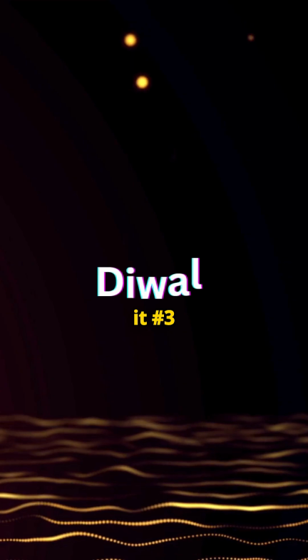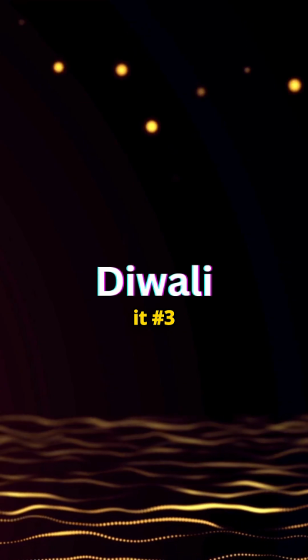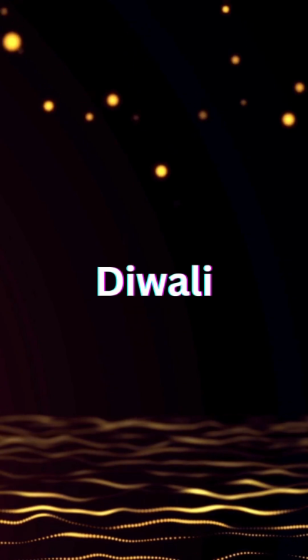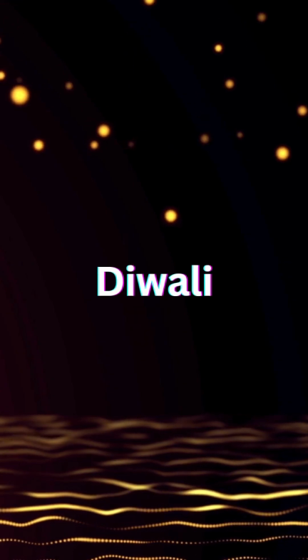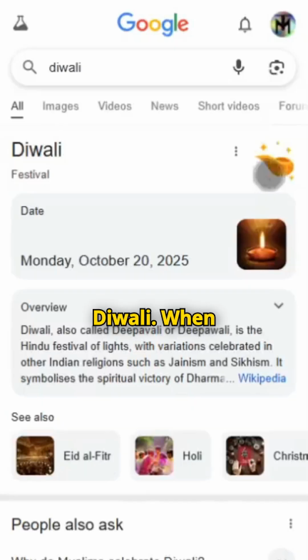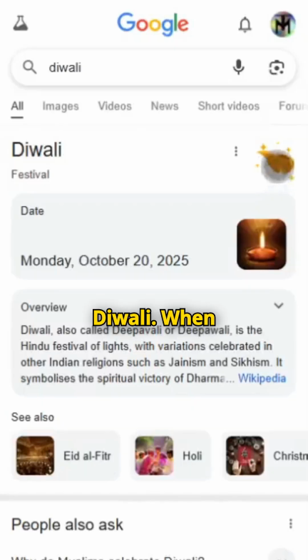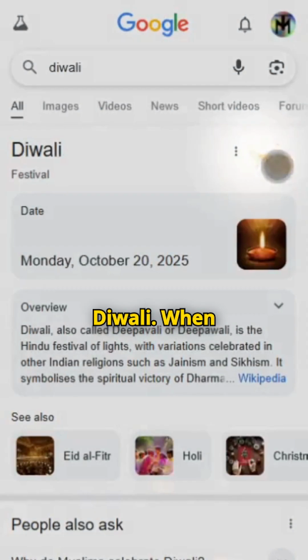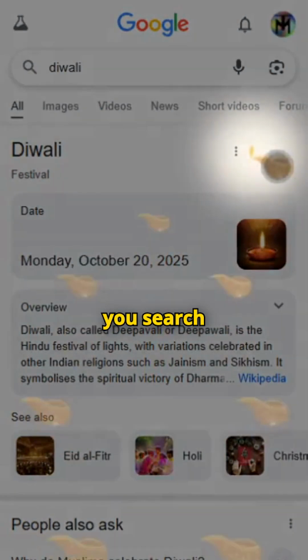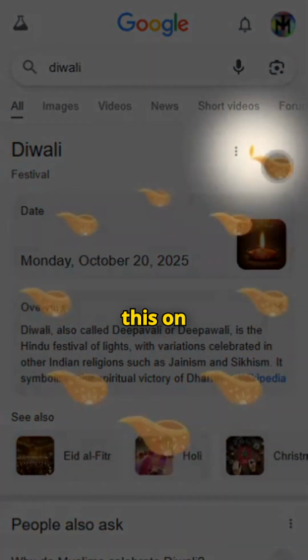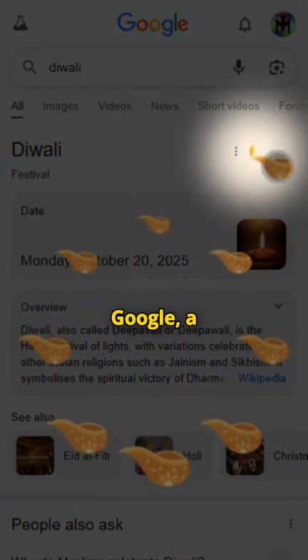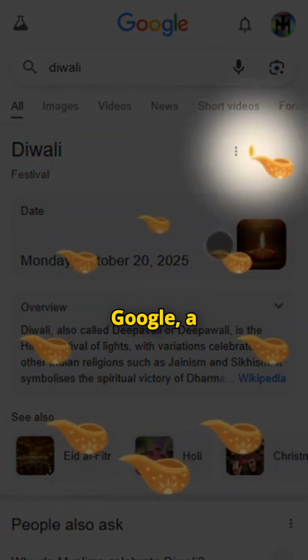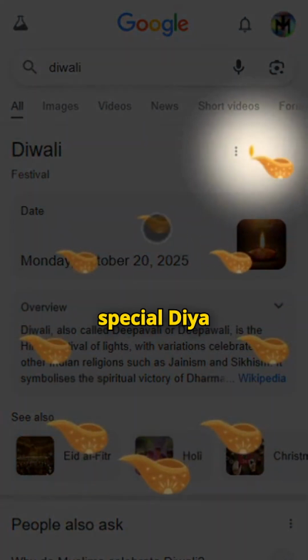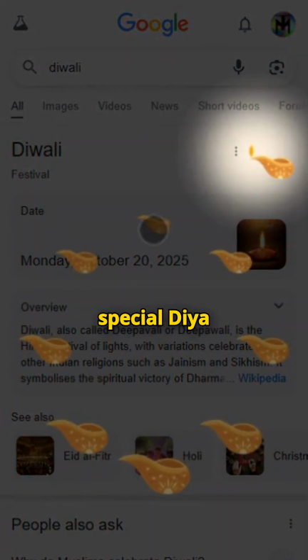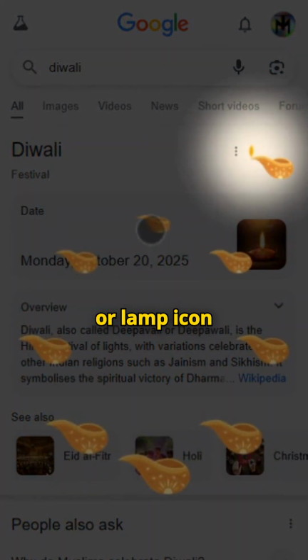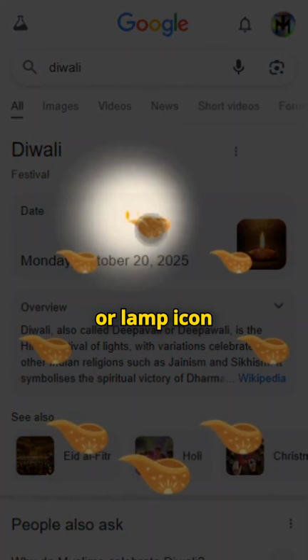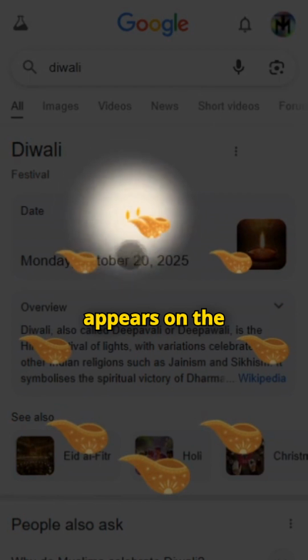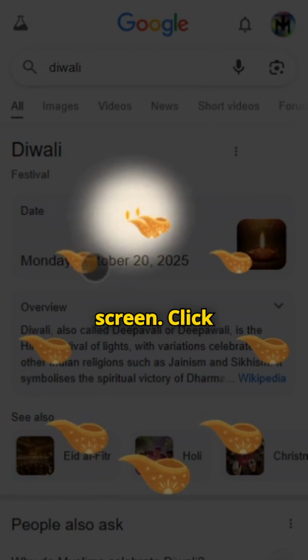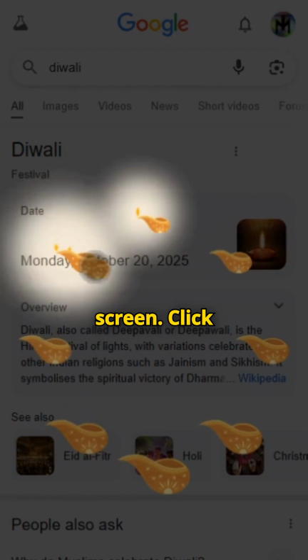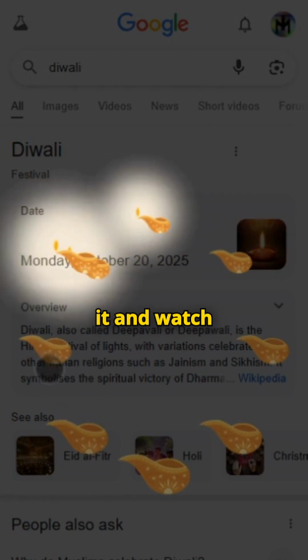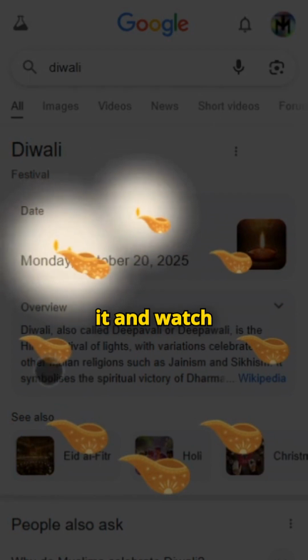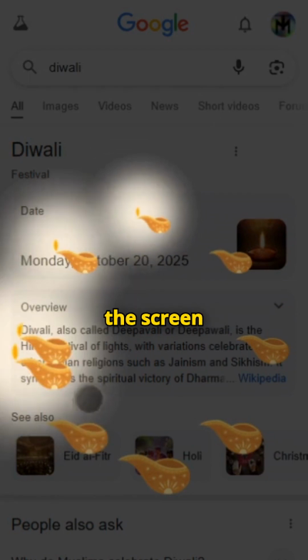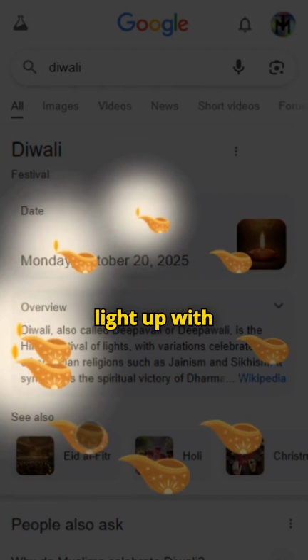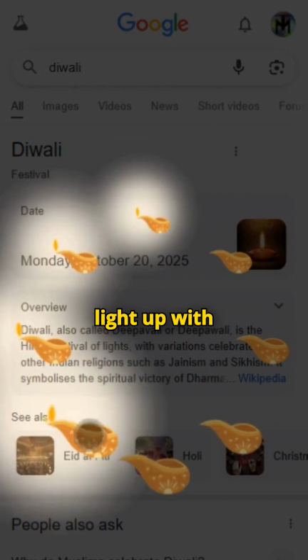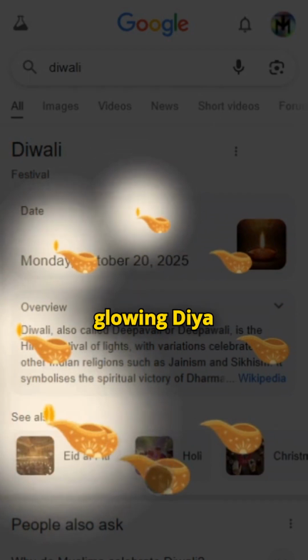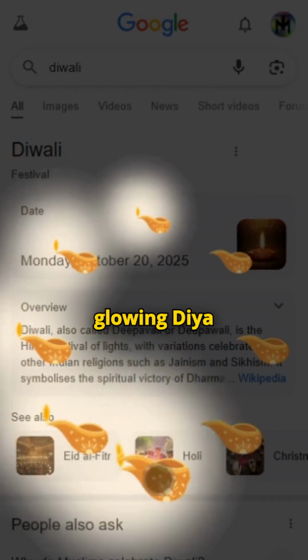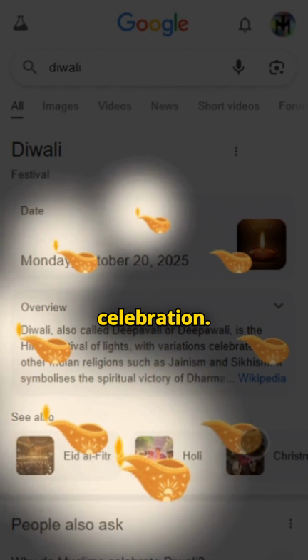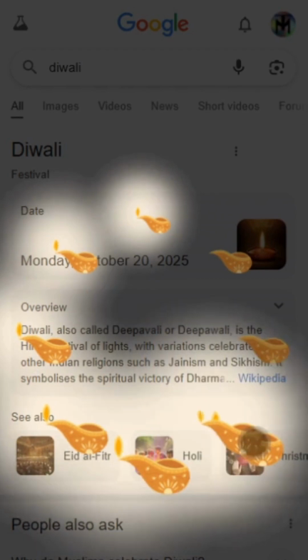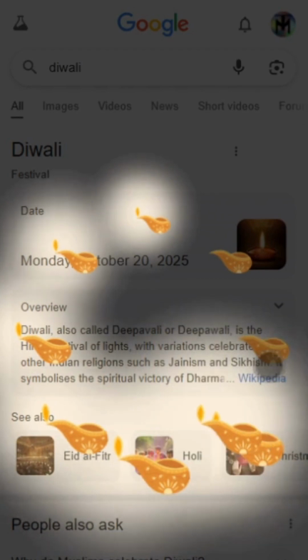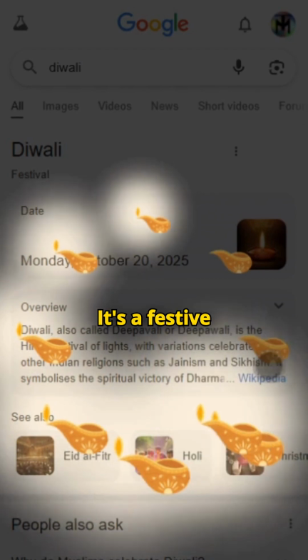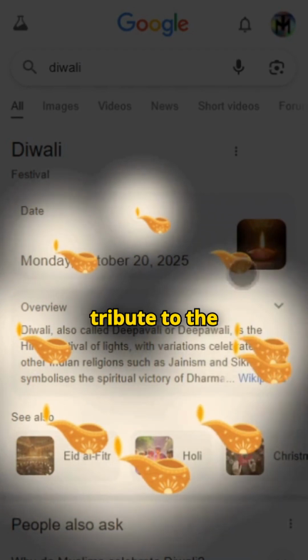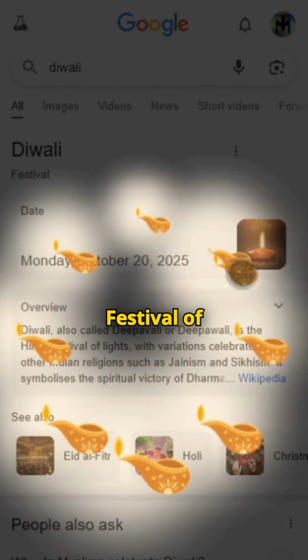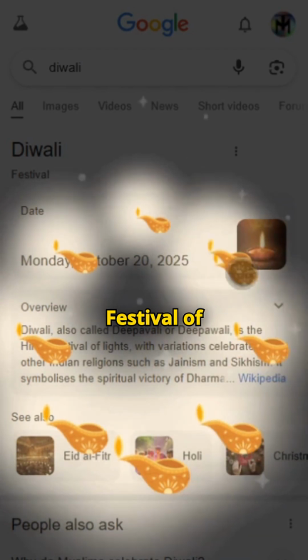Number three: Diwali. When you search this on Google, a special diya or lamp icon appears on the screen. Click it and watch the screen light up with glowing diyas in celebration. It's a festive tribute to the festival of lights.